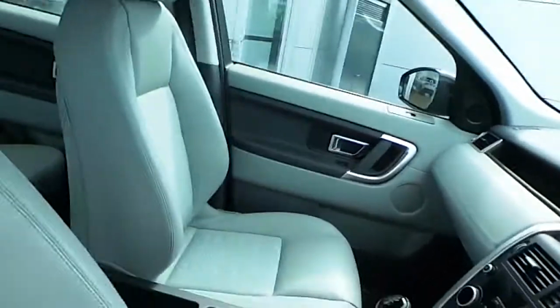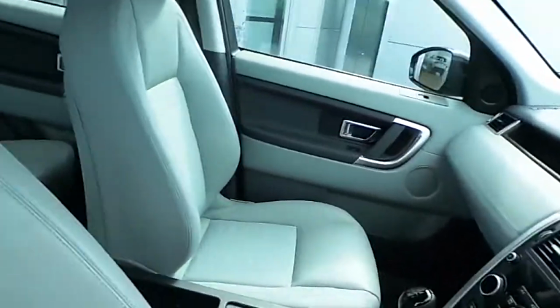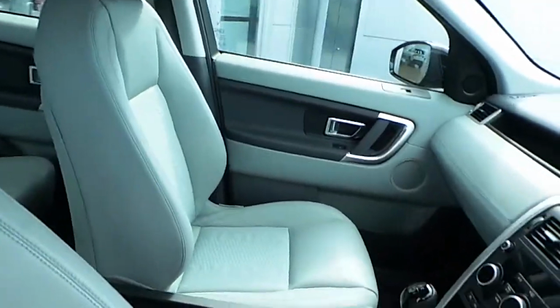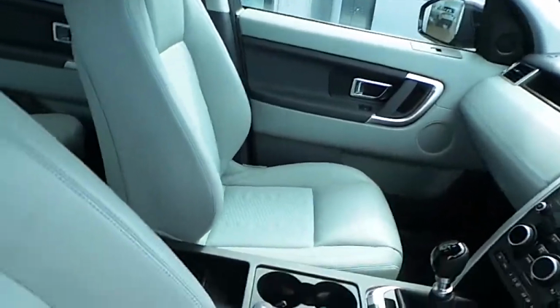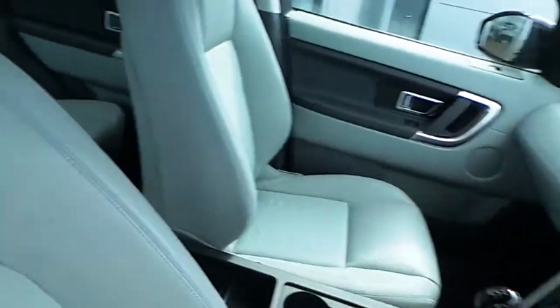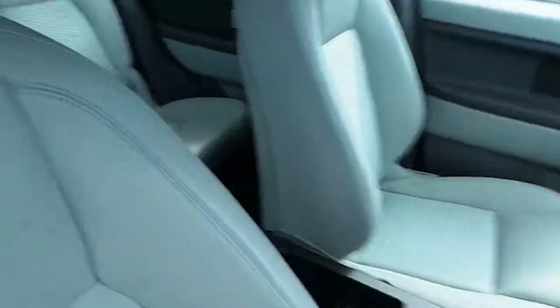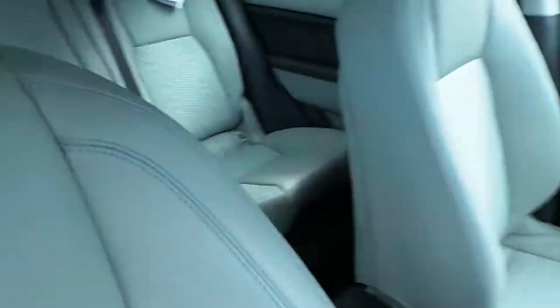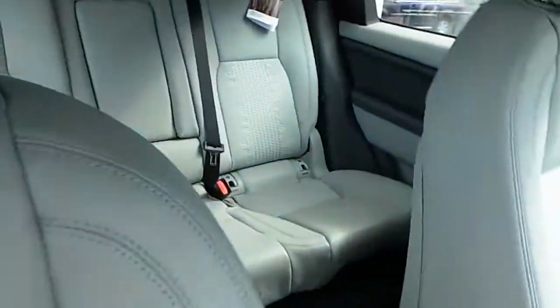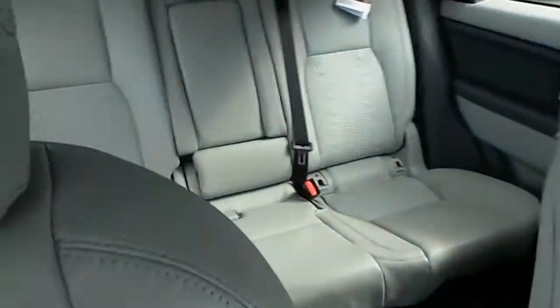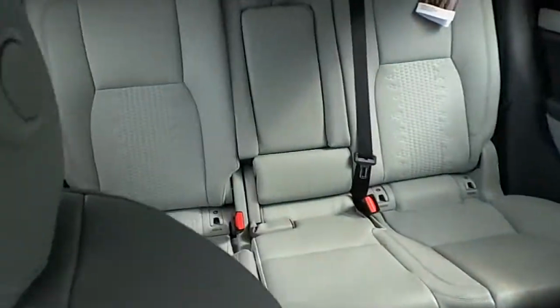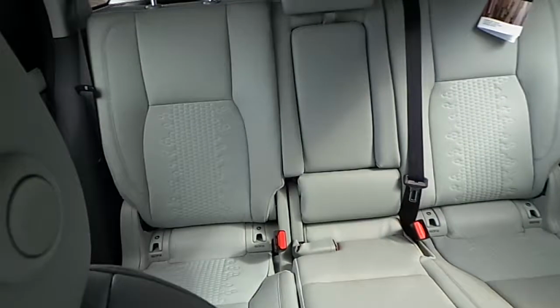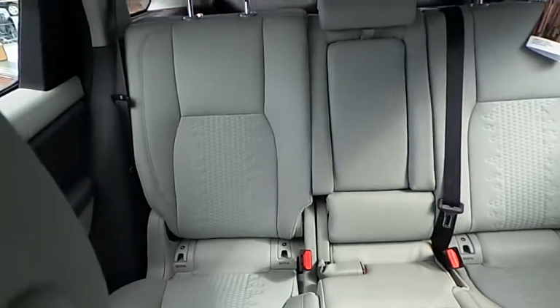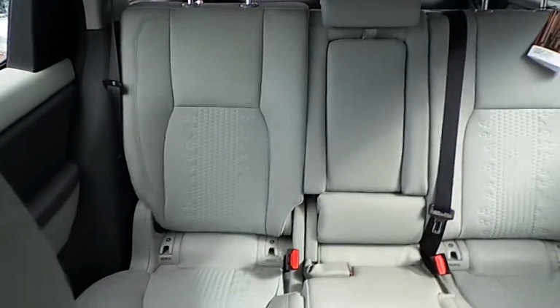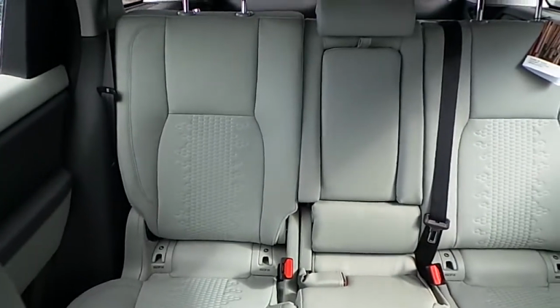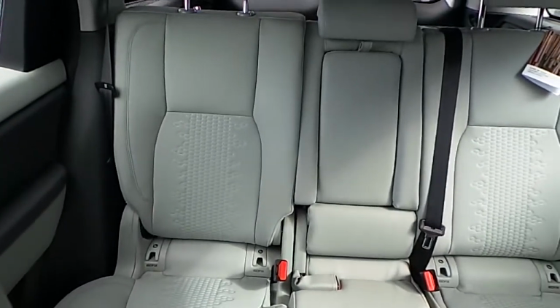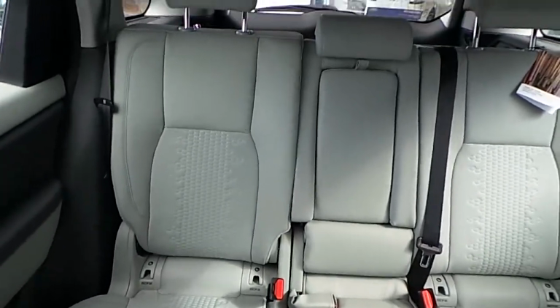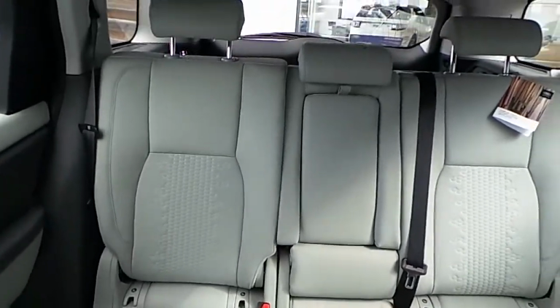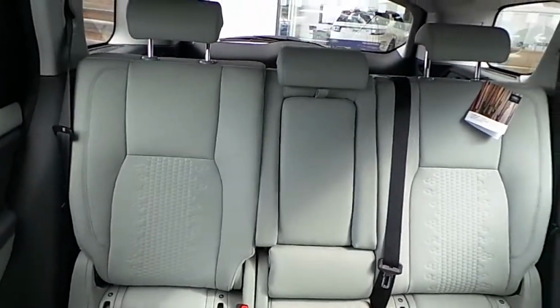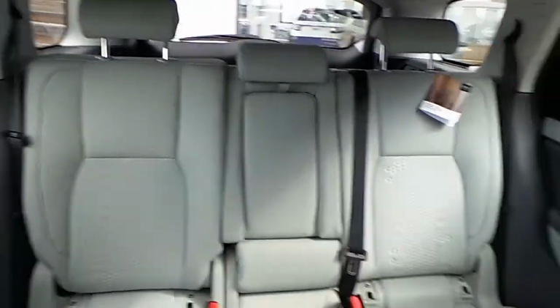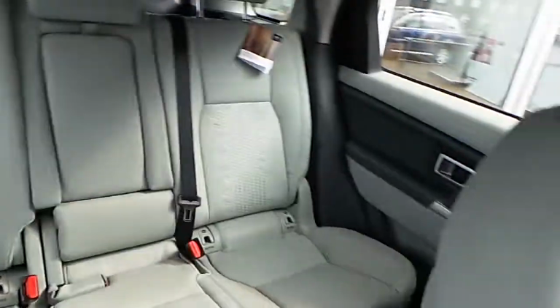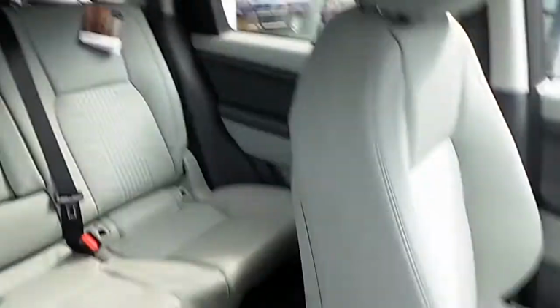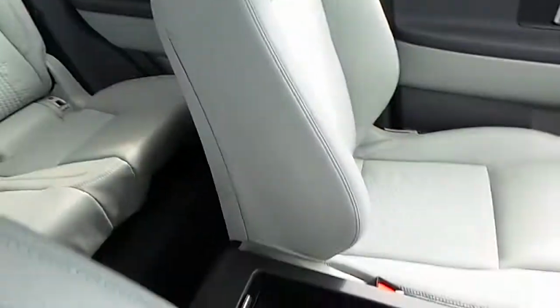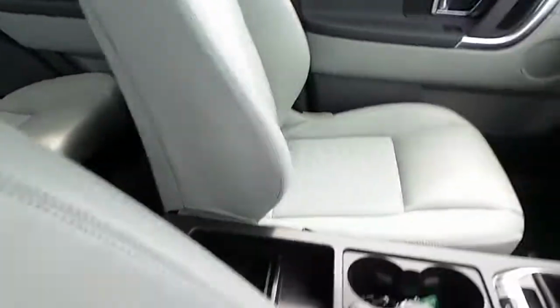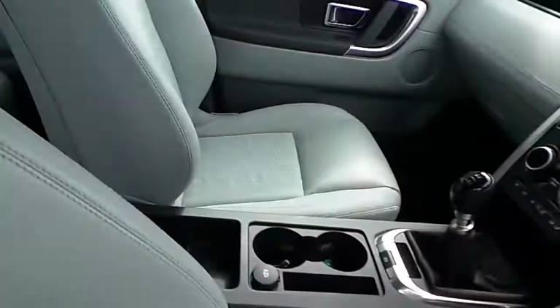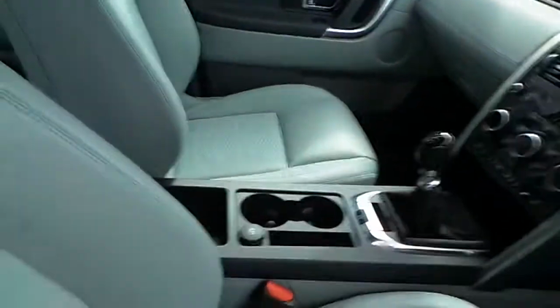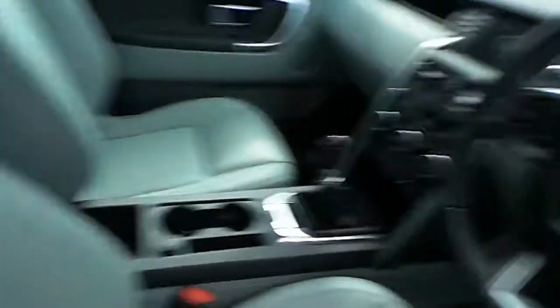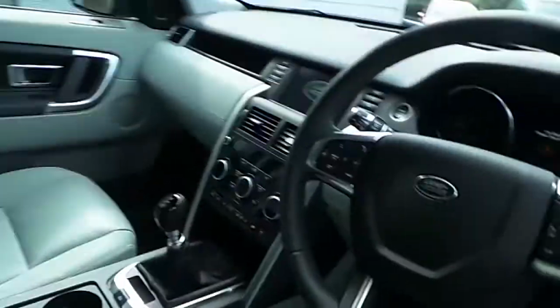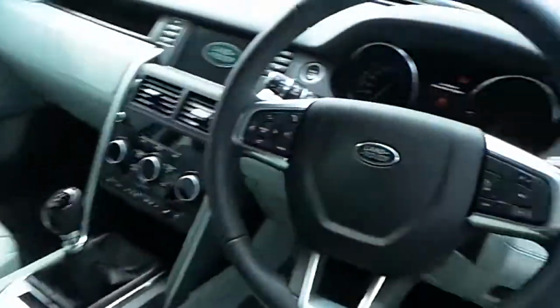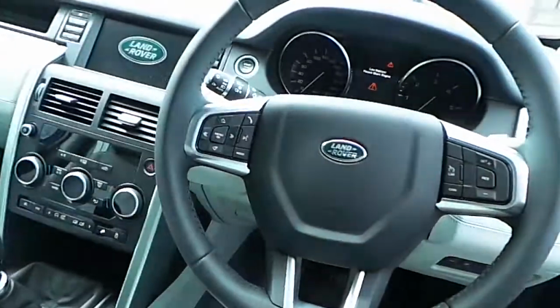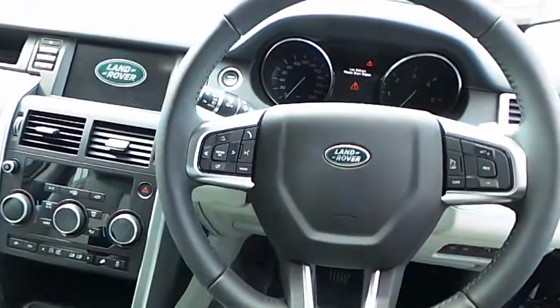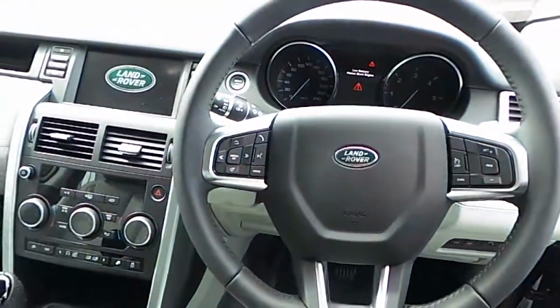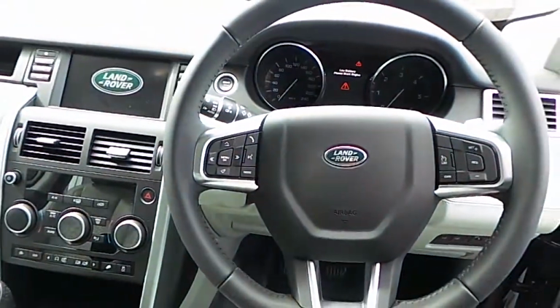This car comes with cream leather interior and a multi-functioning steering wheel.